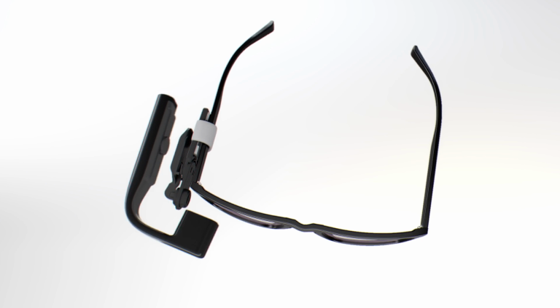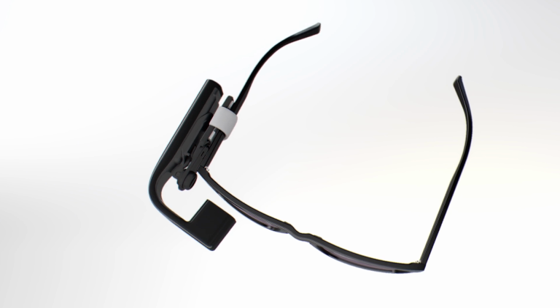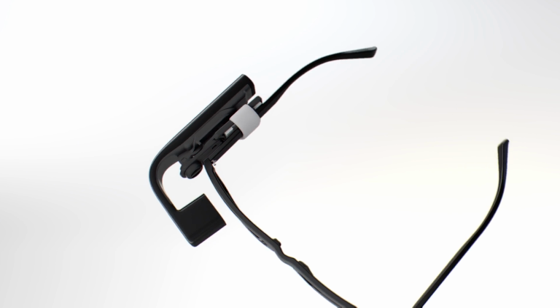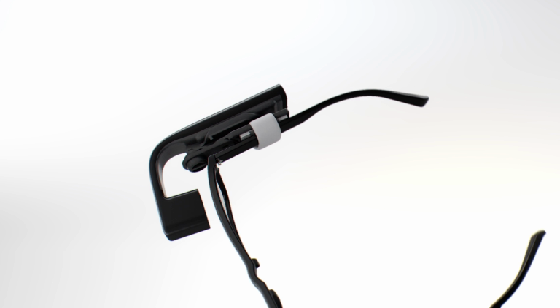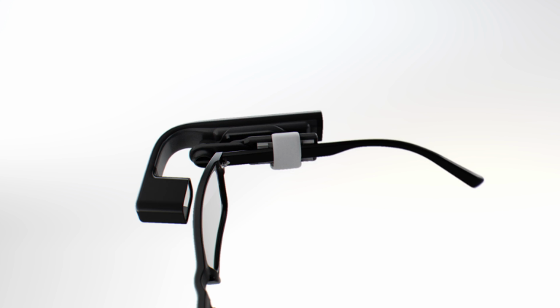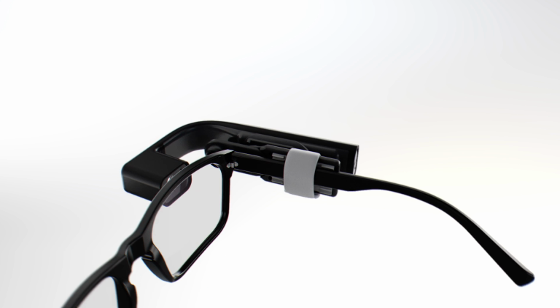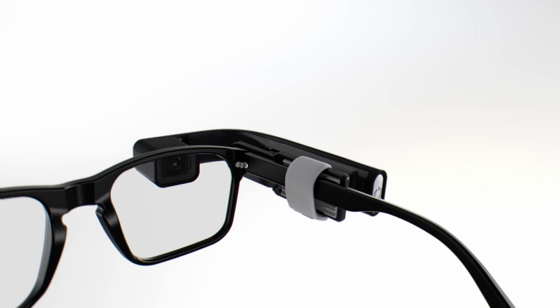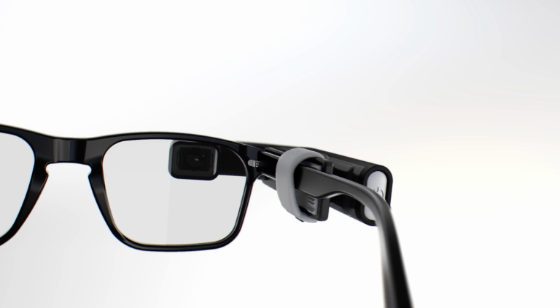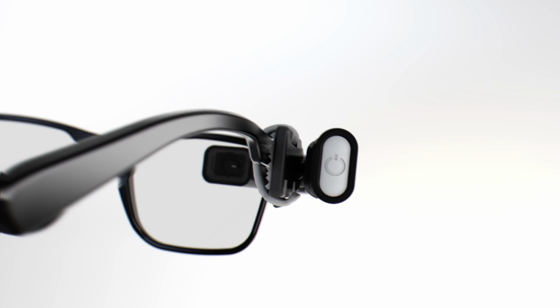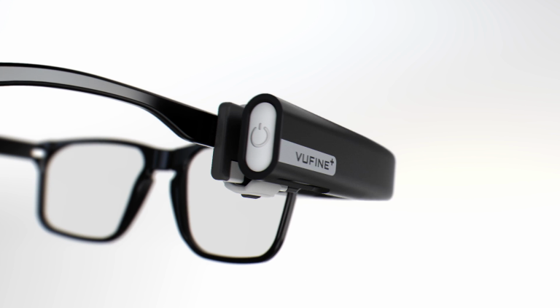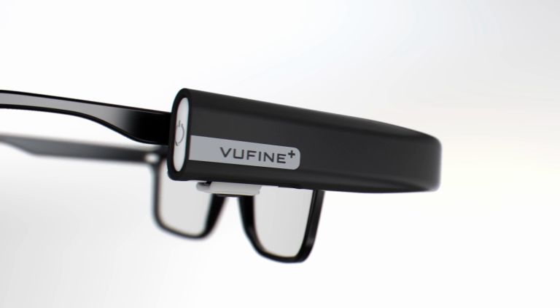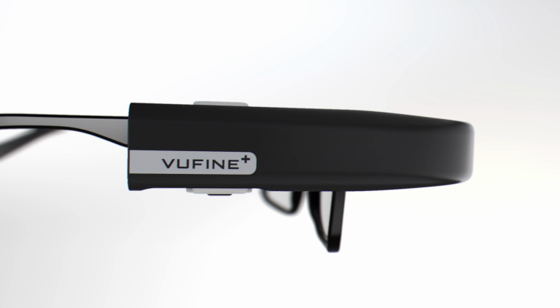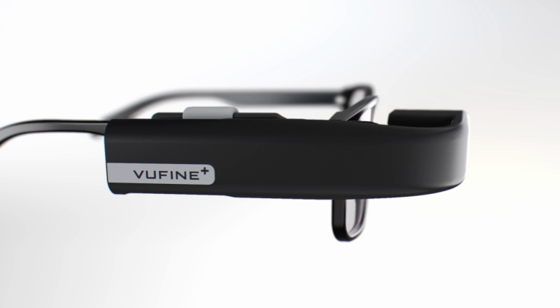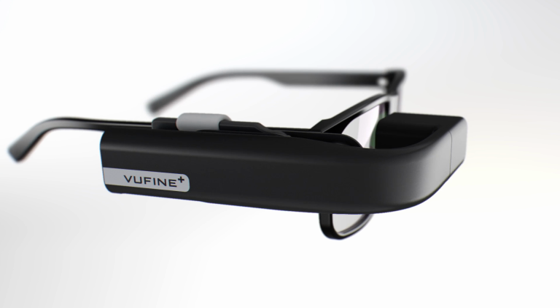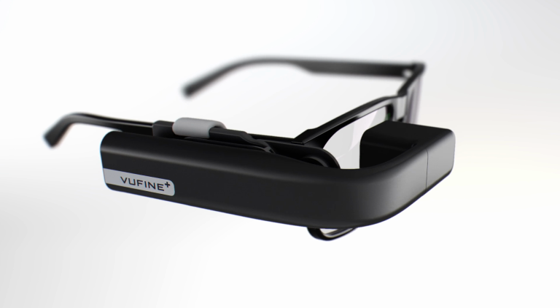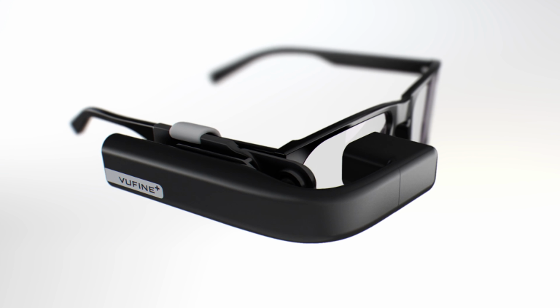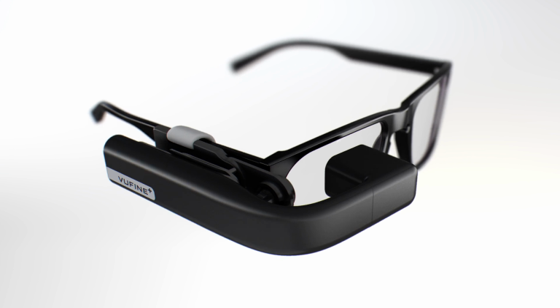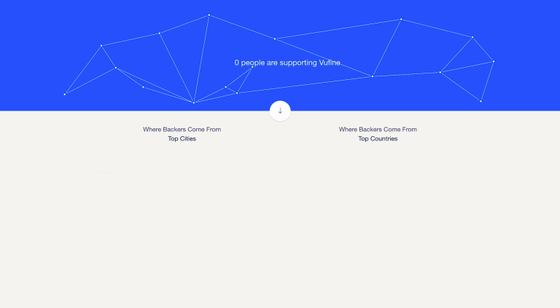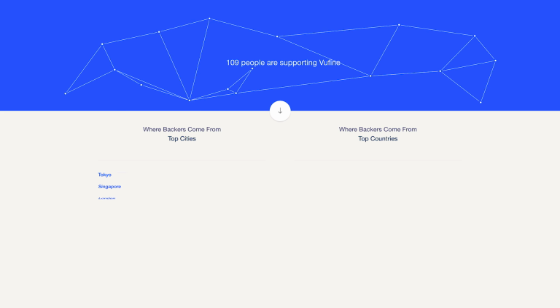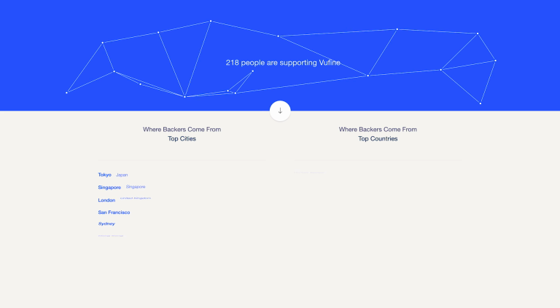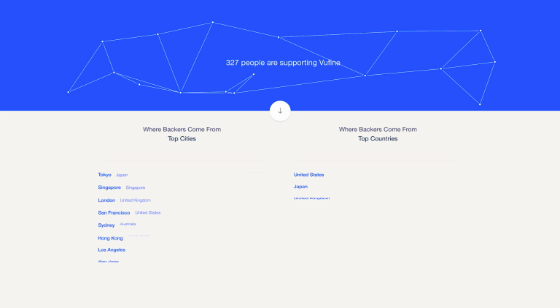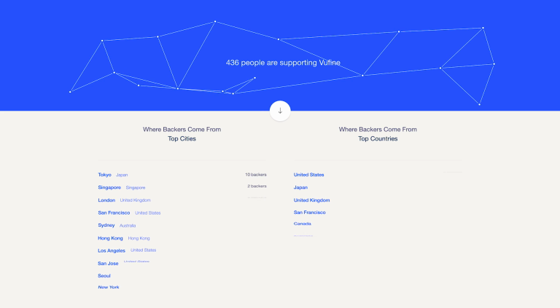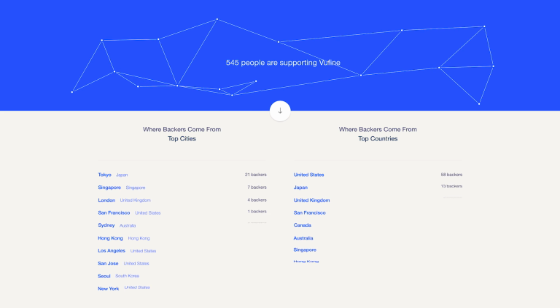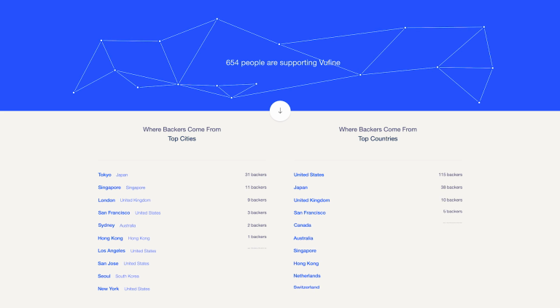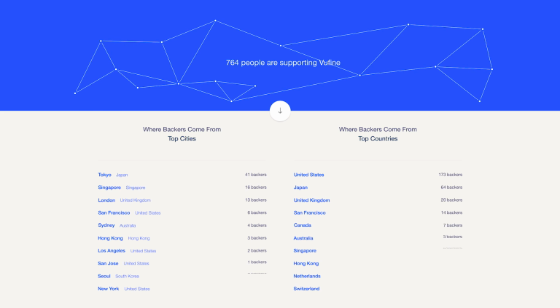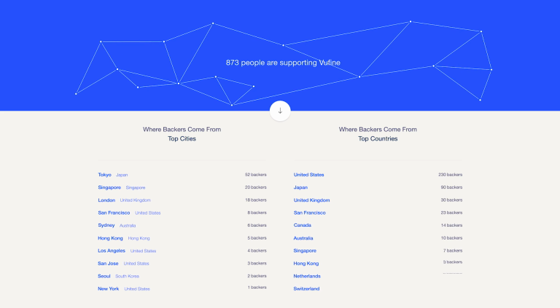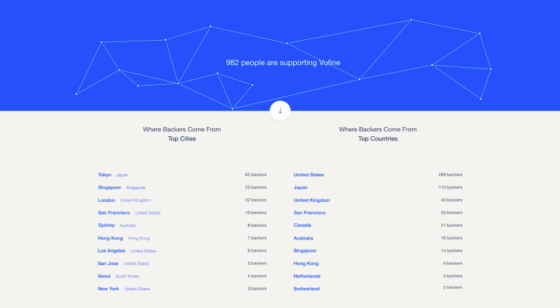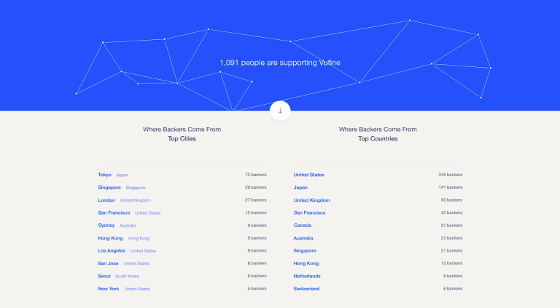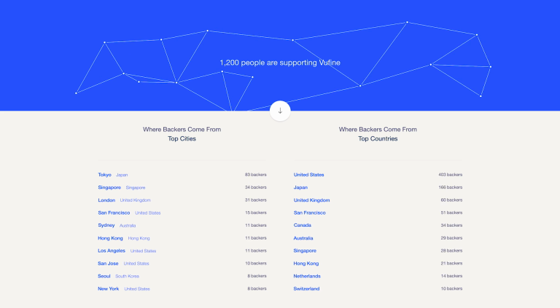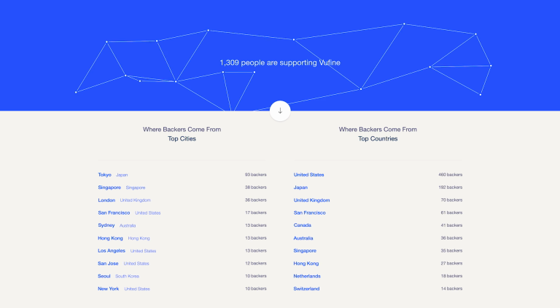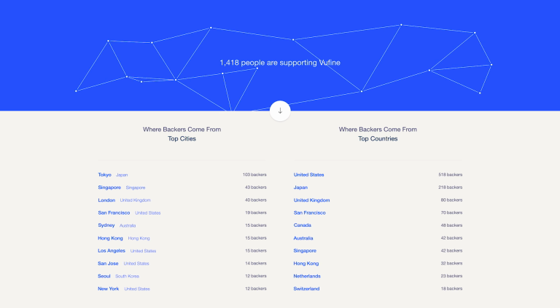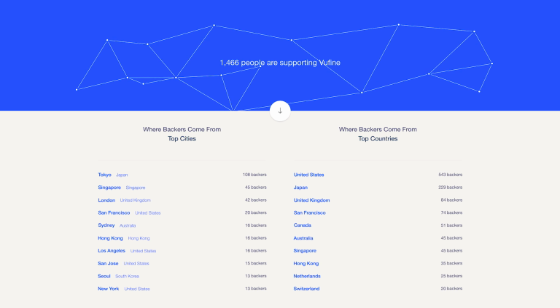Introducing the ViewFind Plus, the next evolution in wearable displays. The ViewFind Plus is a result of the direct feedback we received from the ViewFind community, taking your input to shape the design and new feature set.